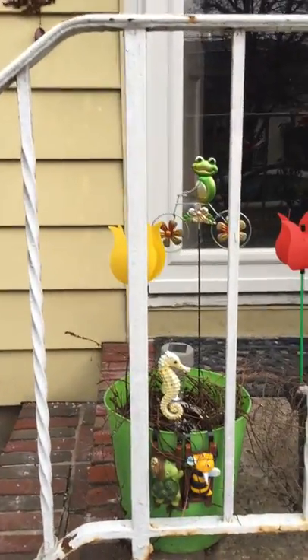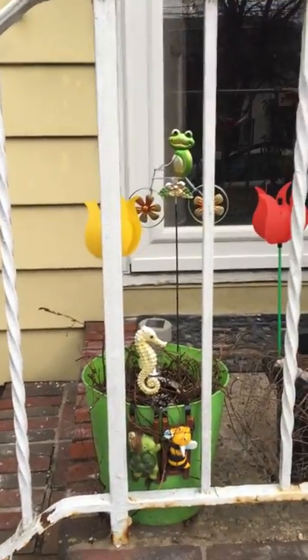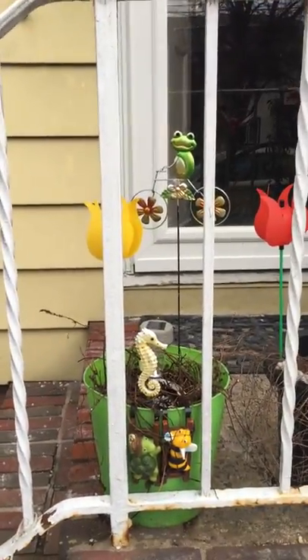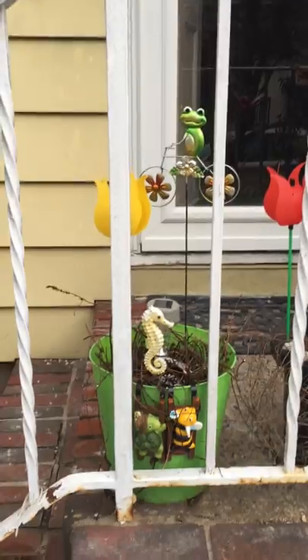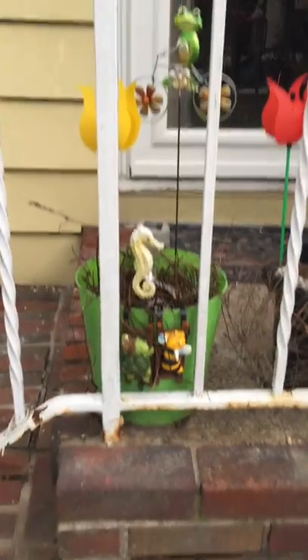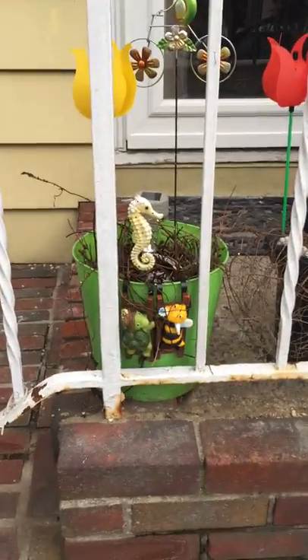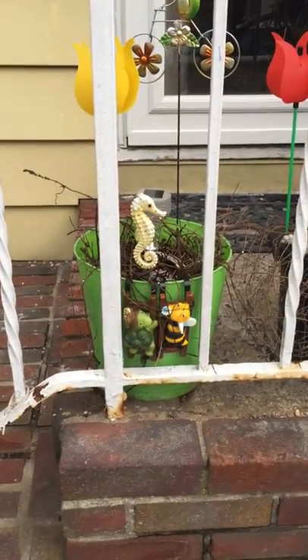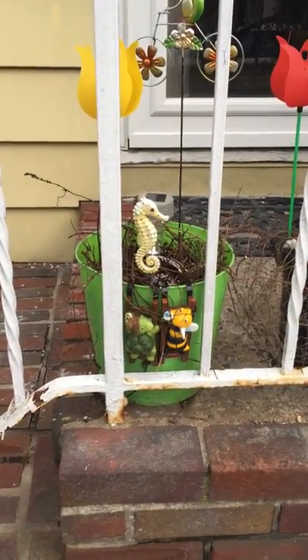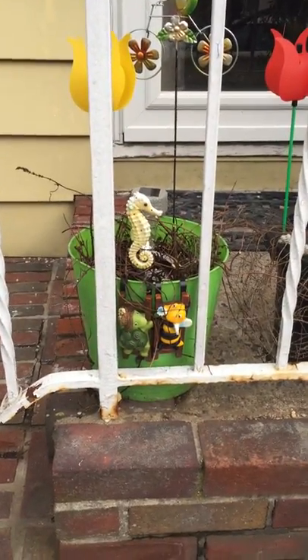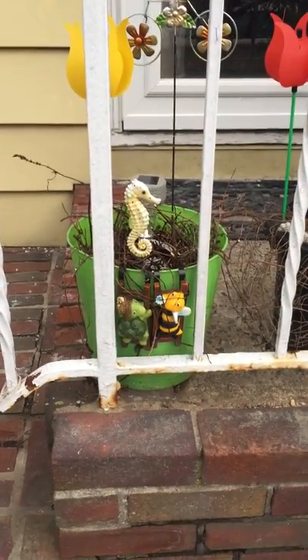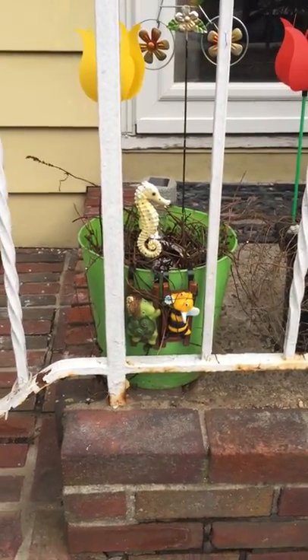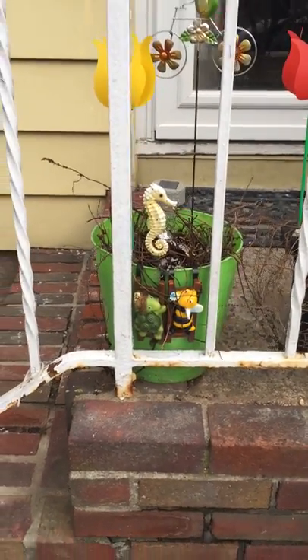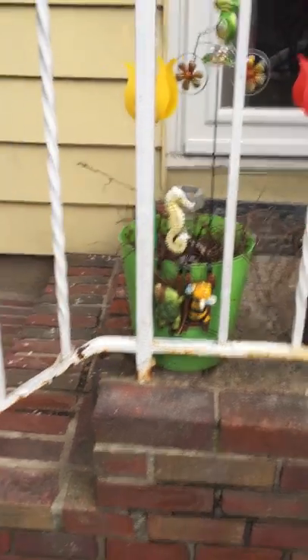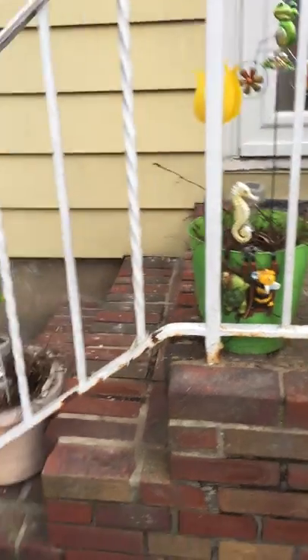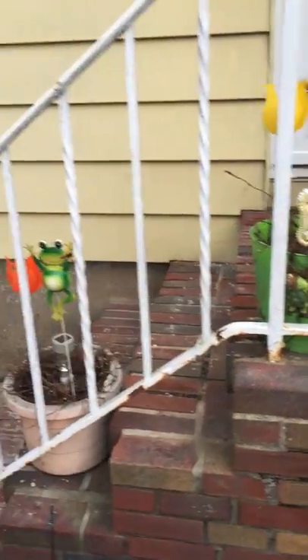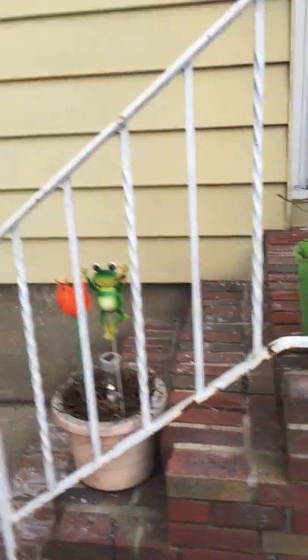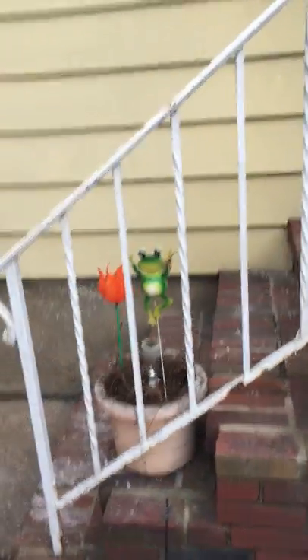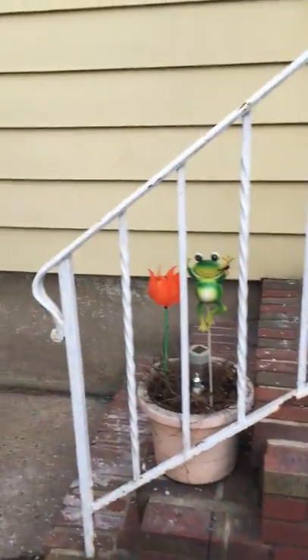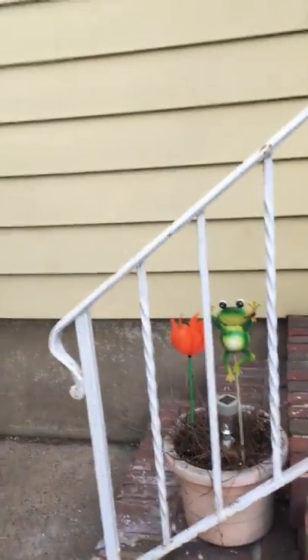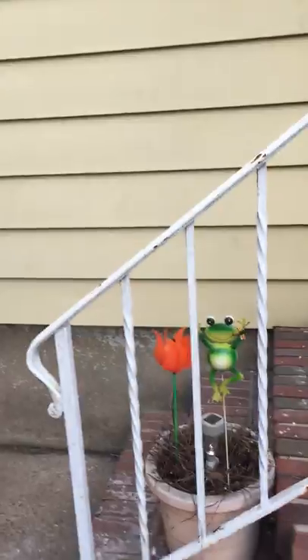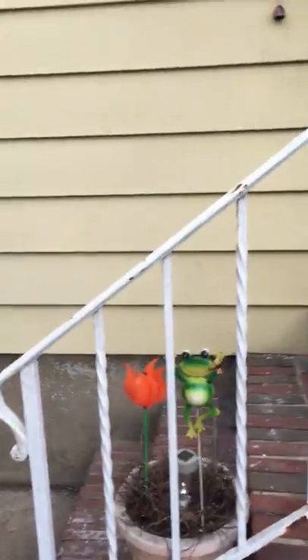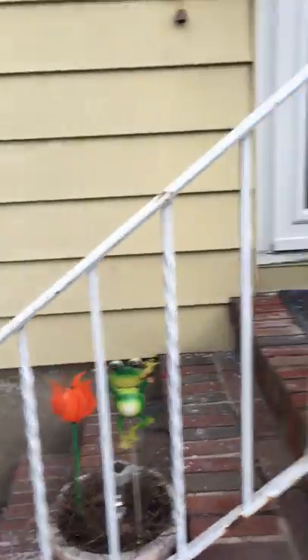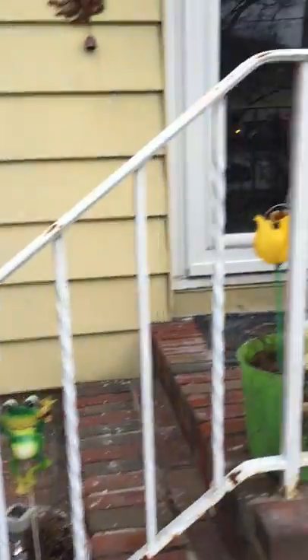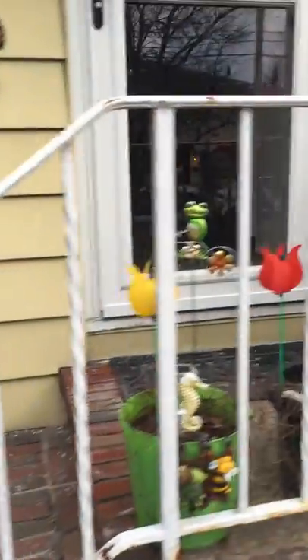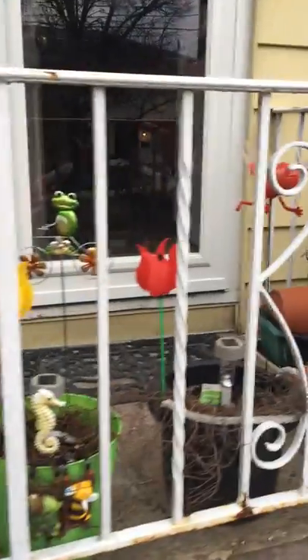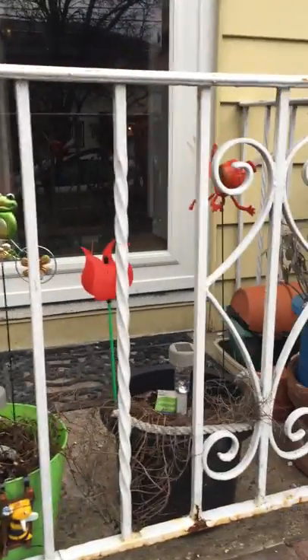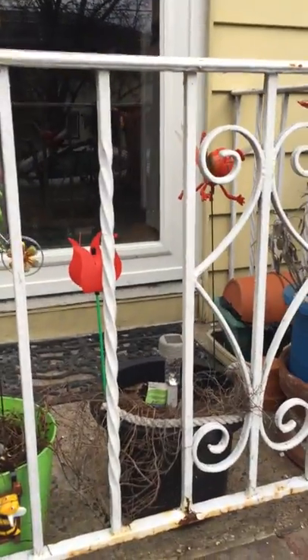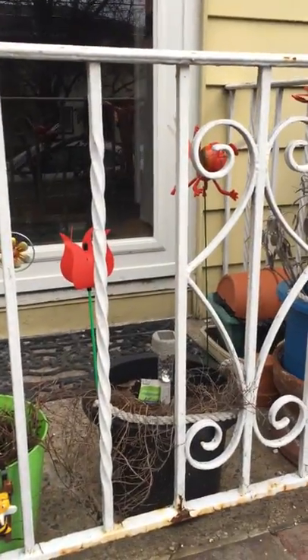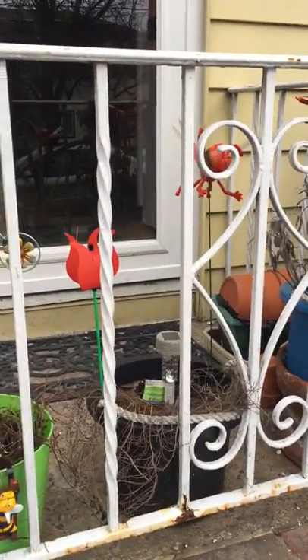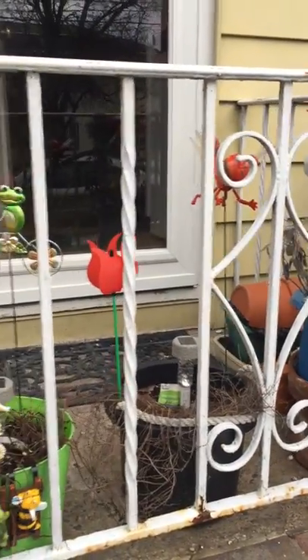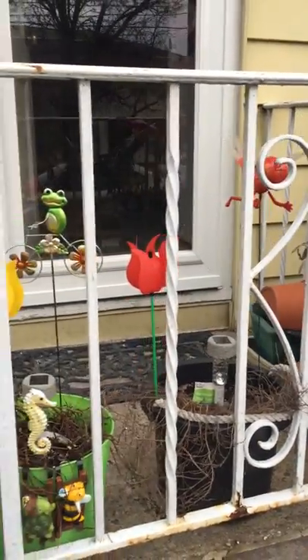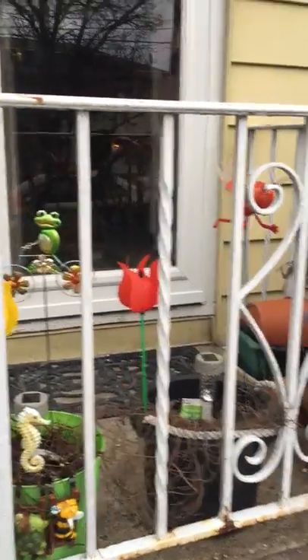Got a couple ornaments — bumblebee and a turtle. Also a dollar solar-powered lanterns that really do work. A dollar.